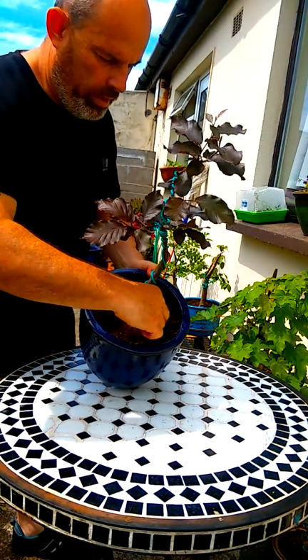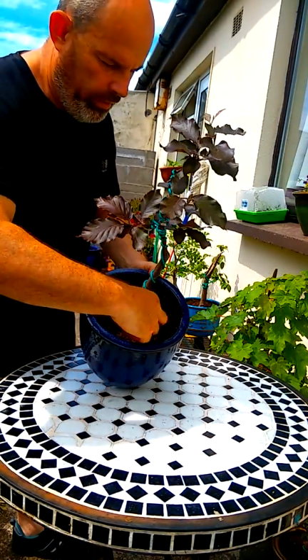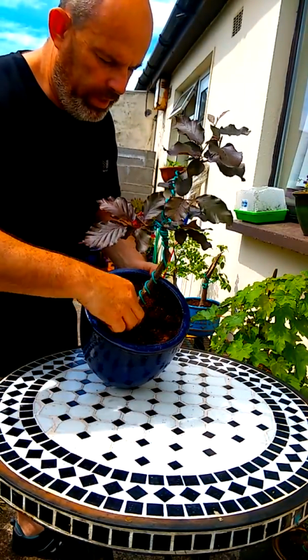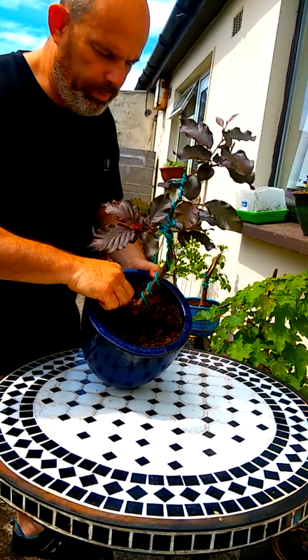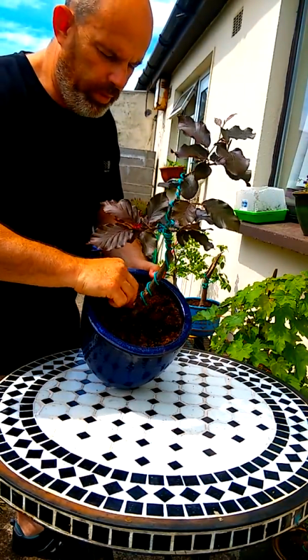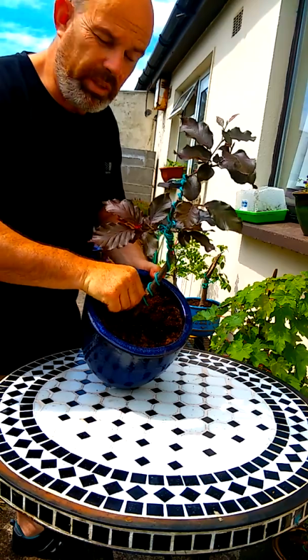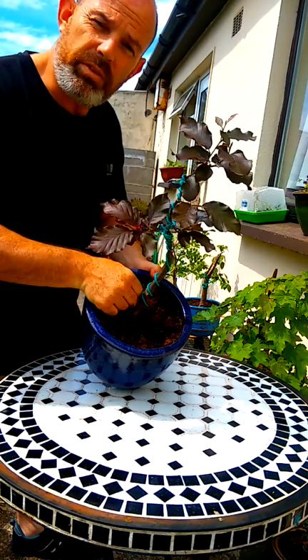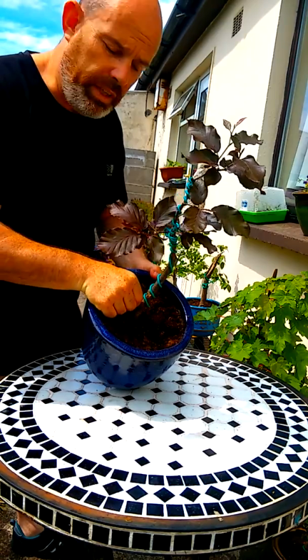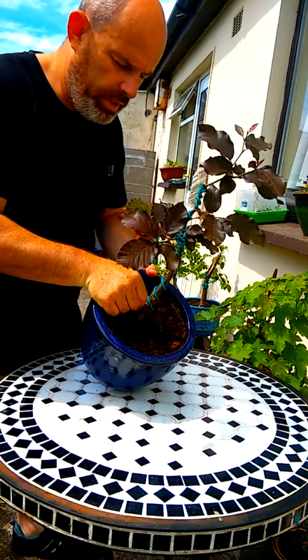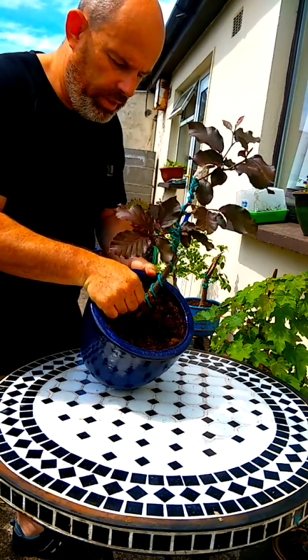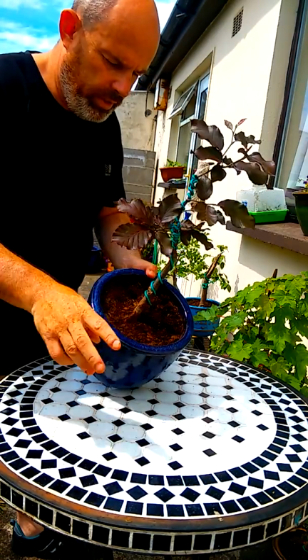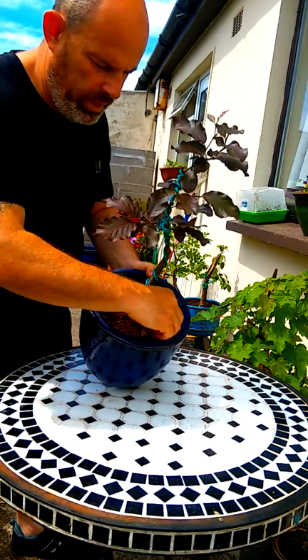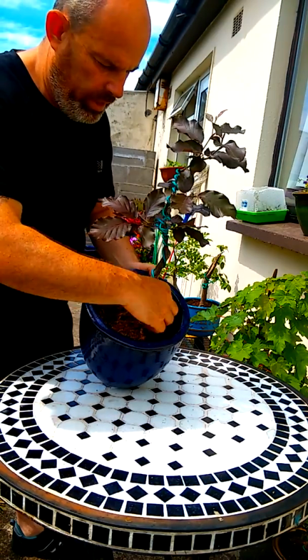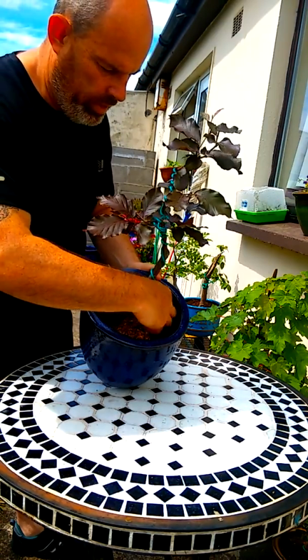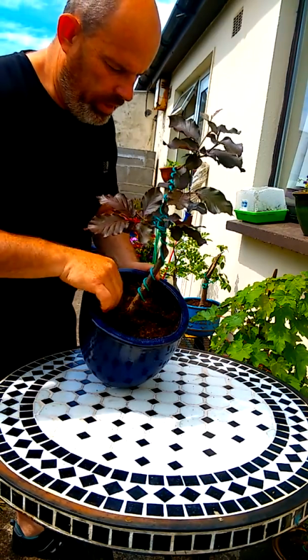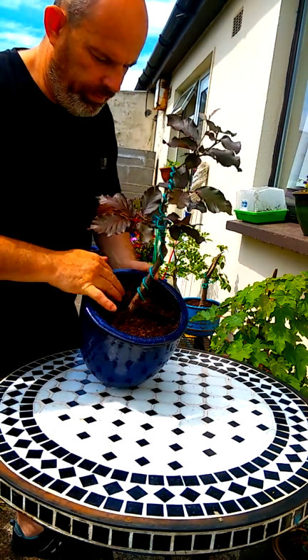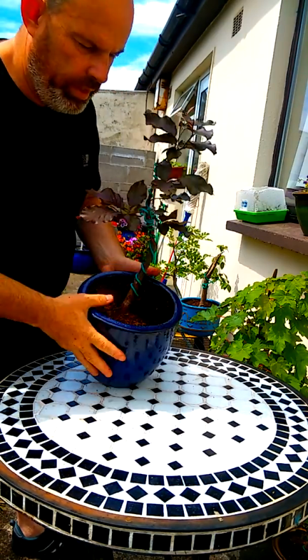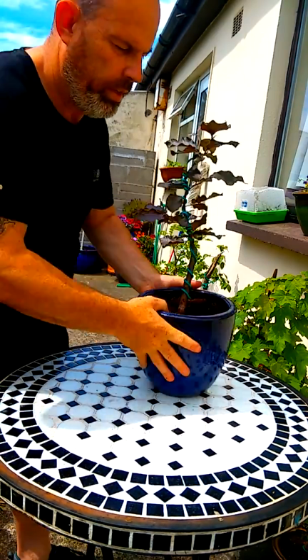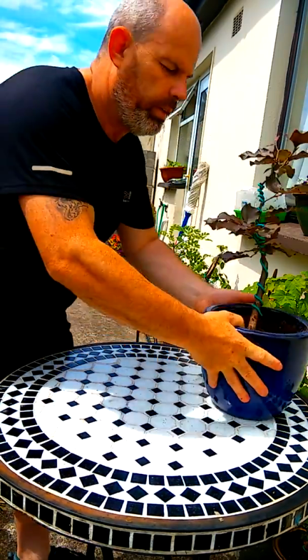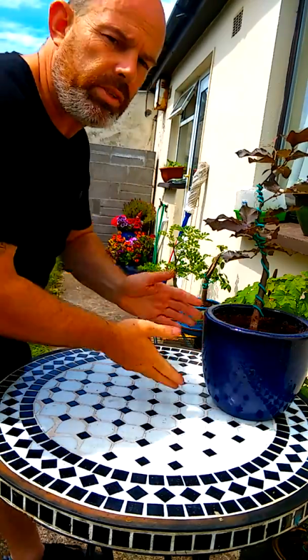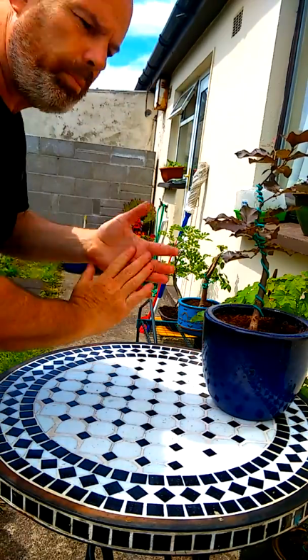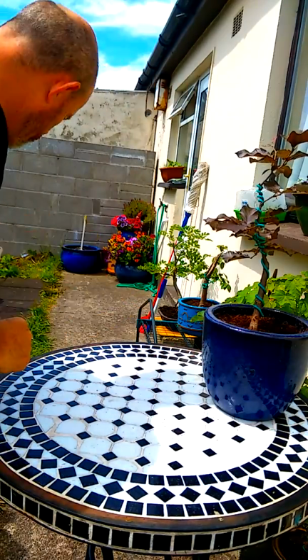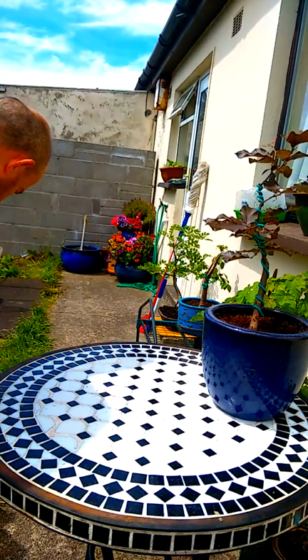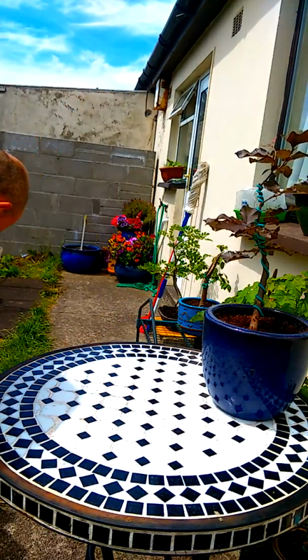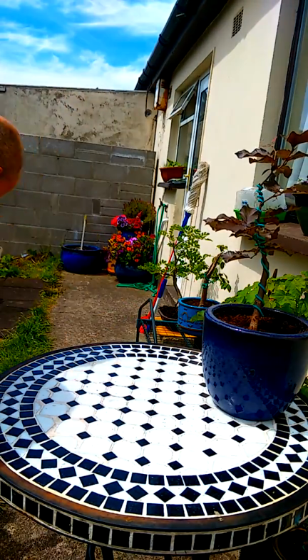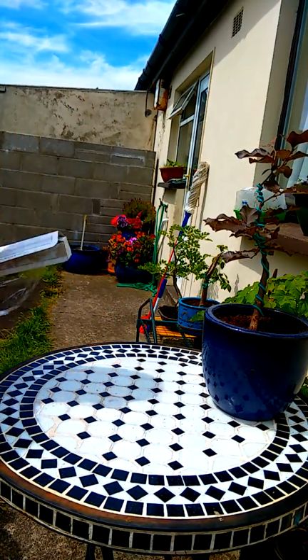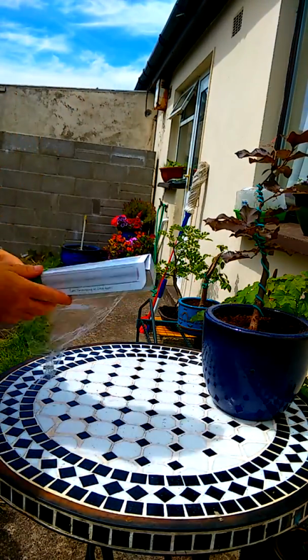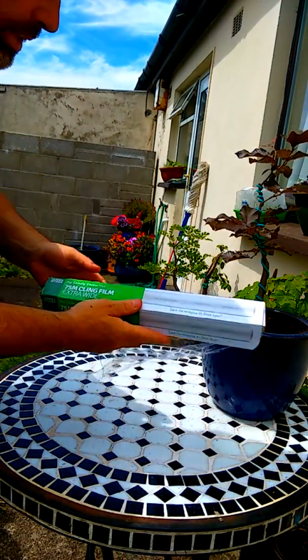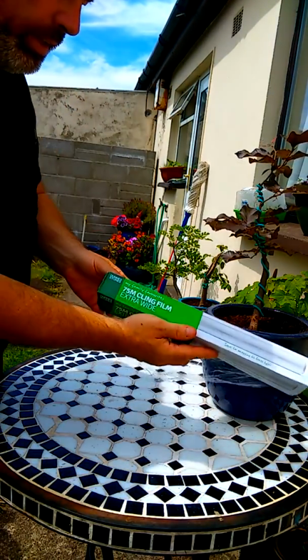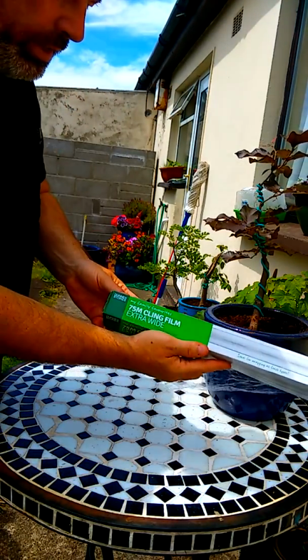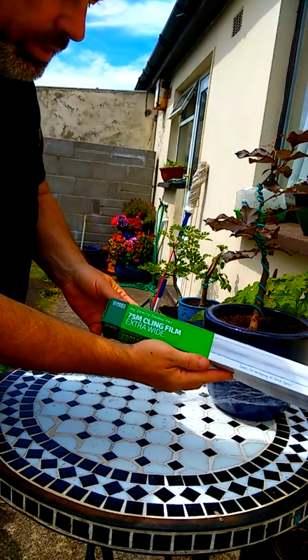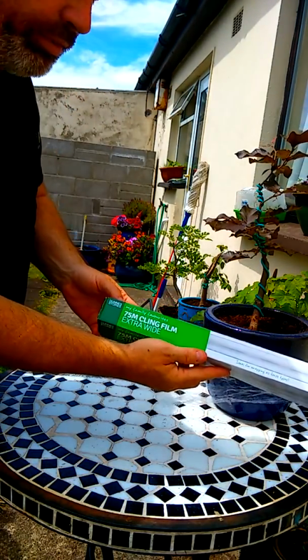I have a little tip for you which I have been using for years. I am going to show you now. This is going to be your best friend through the hot spells — it's cling film.